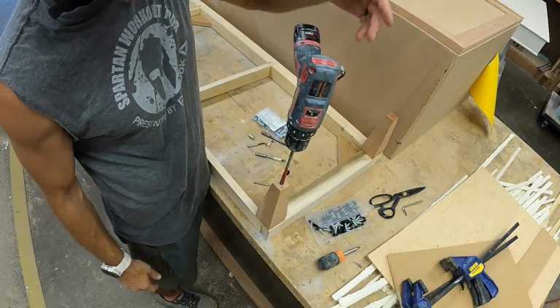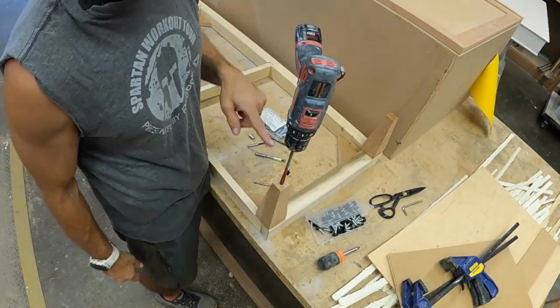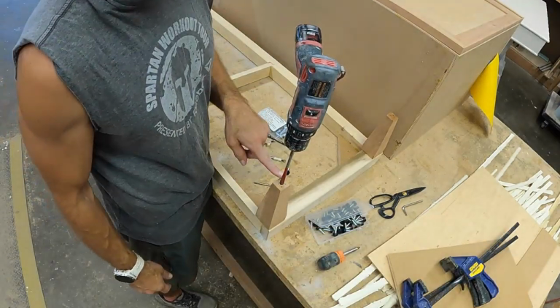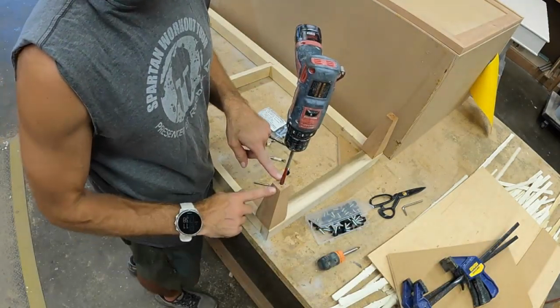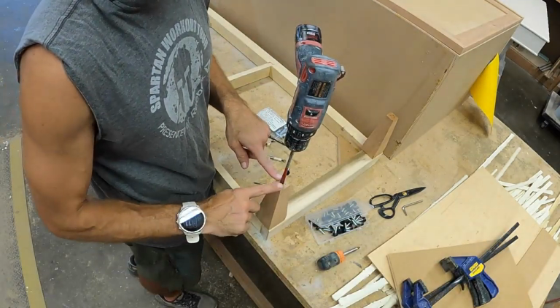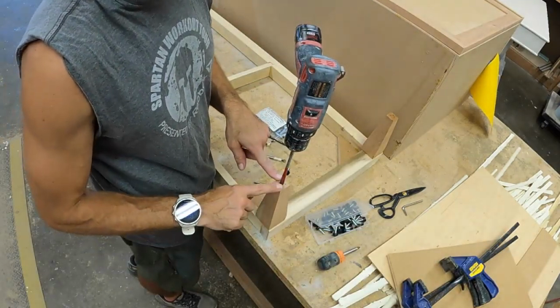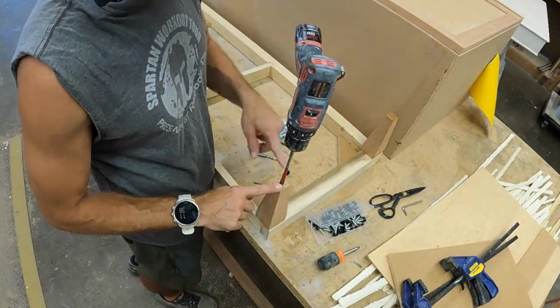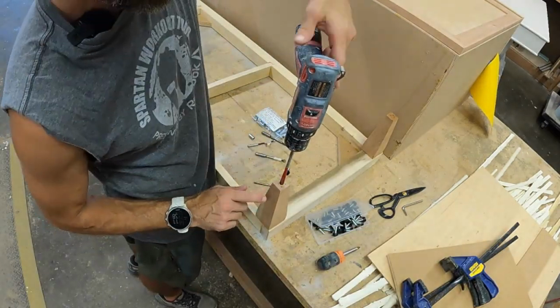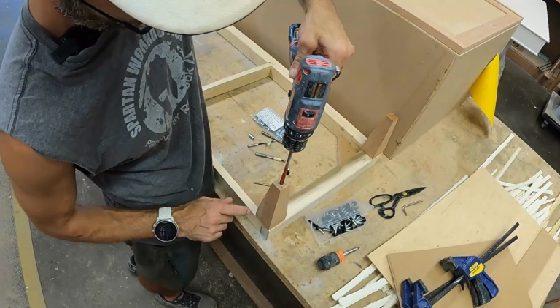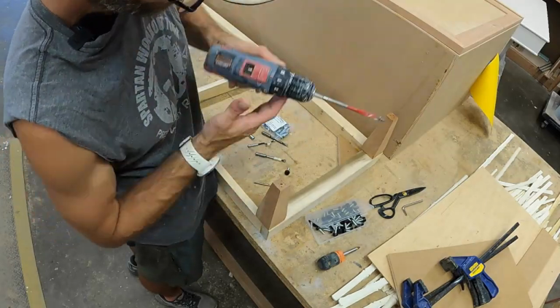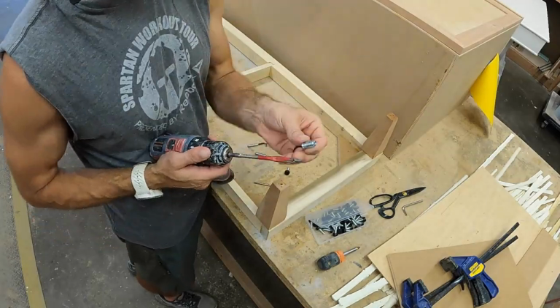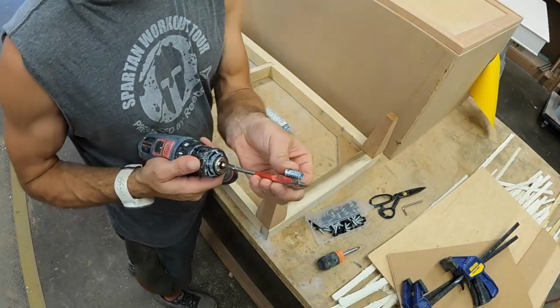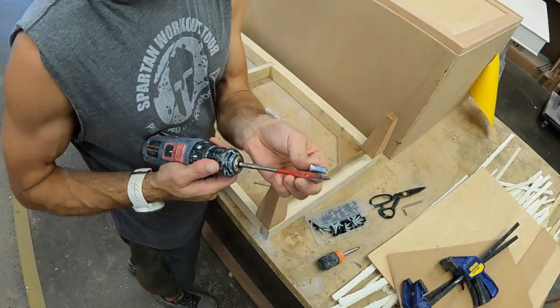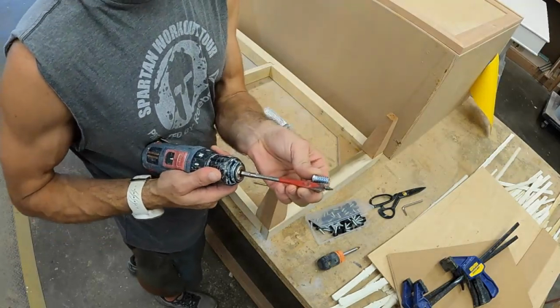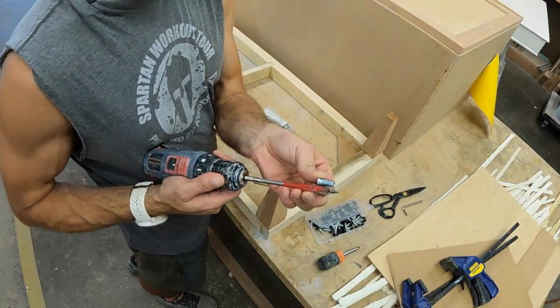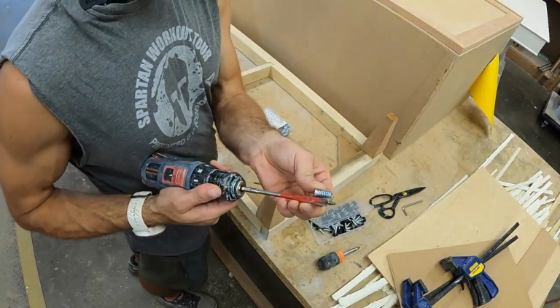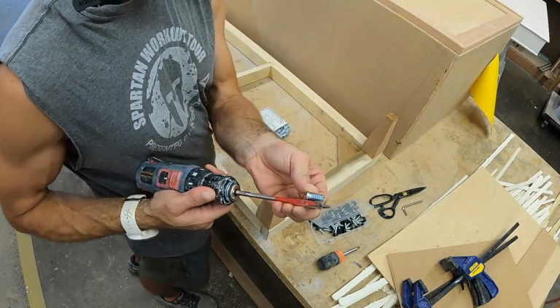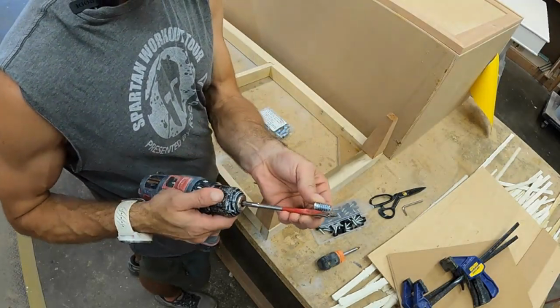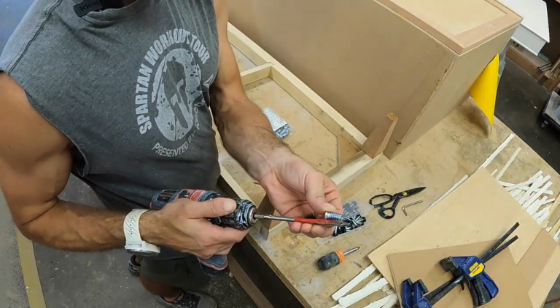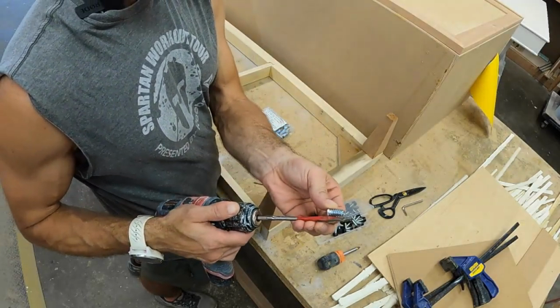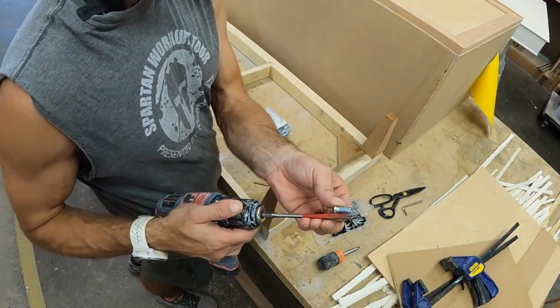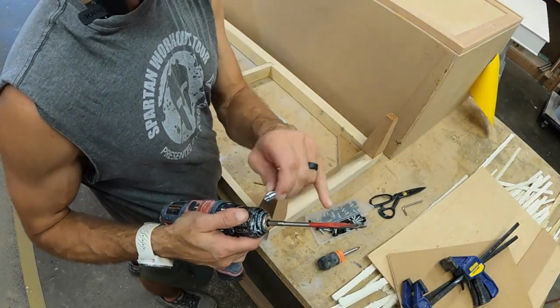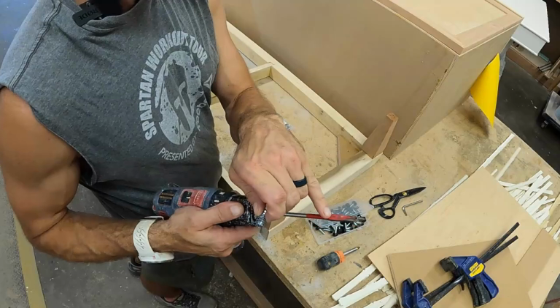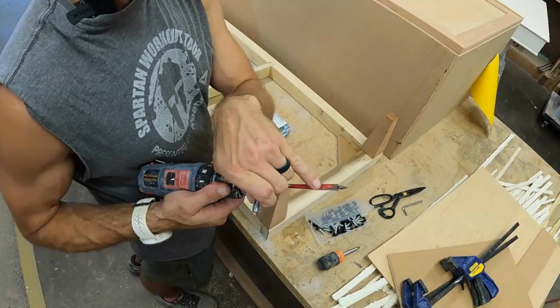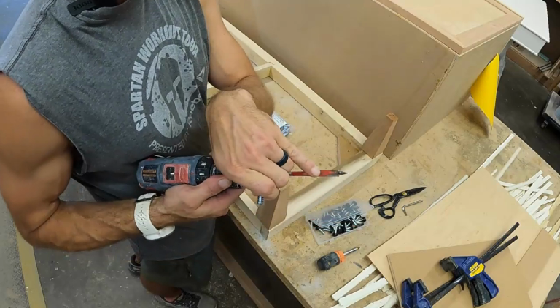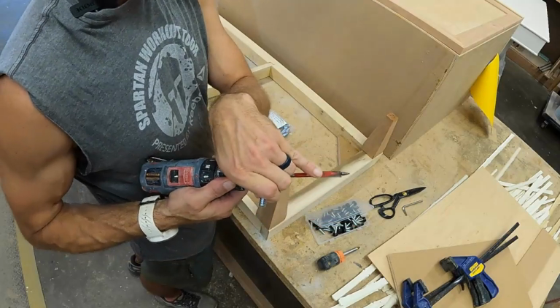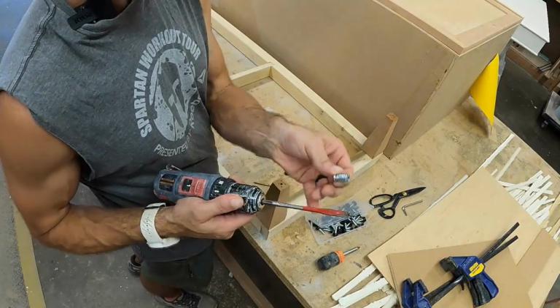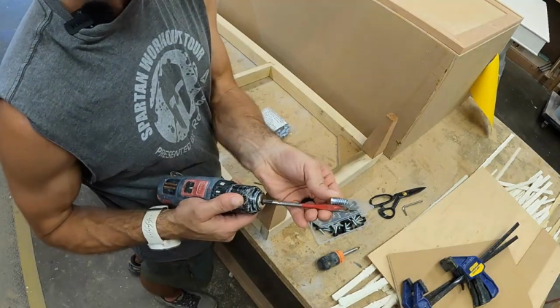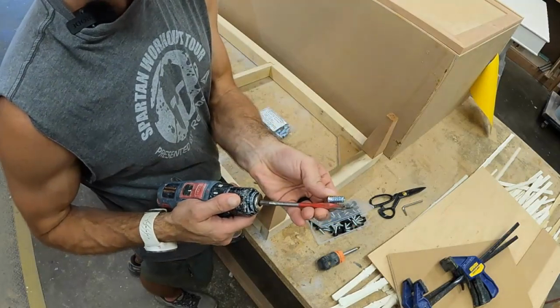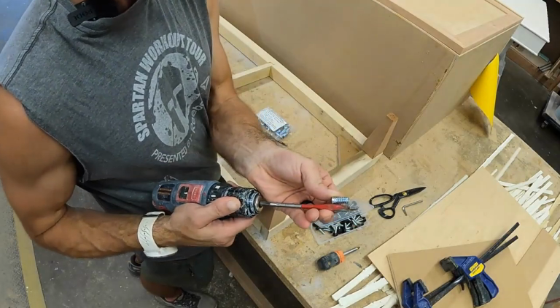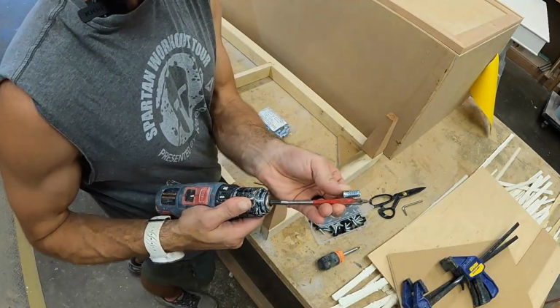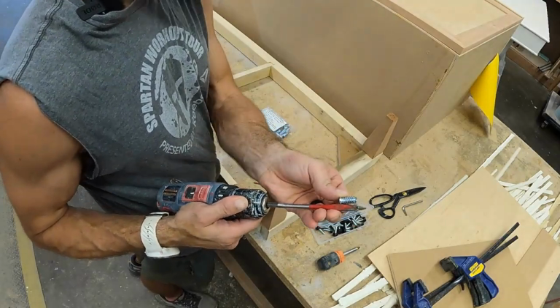You can see that when that goes in there, it threads in very nicely. We'll get a feel for how deep we need to go. It looks like in this case we can just go up to the Diablo symbol on the bit, and that'll be plenty deep for our insert.